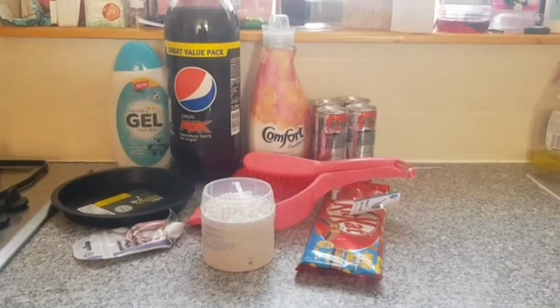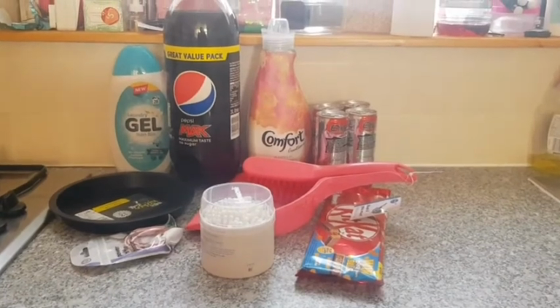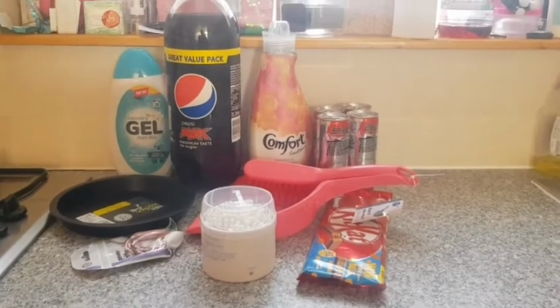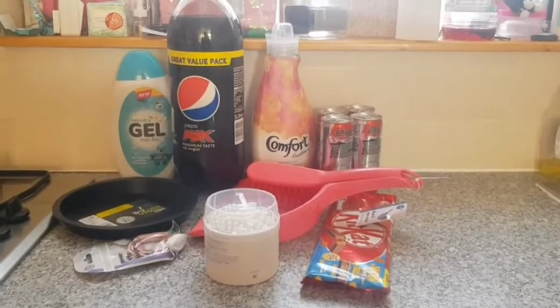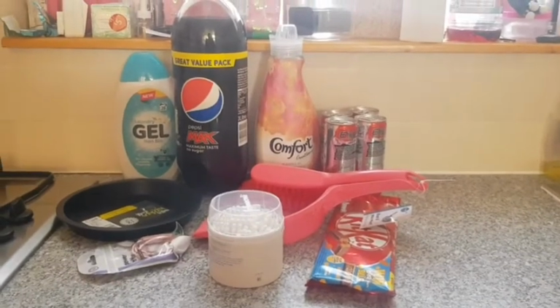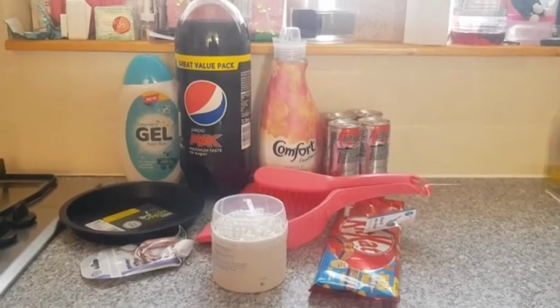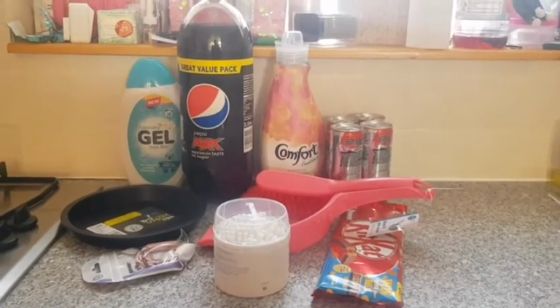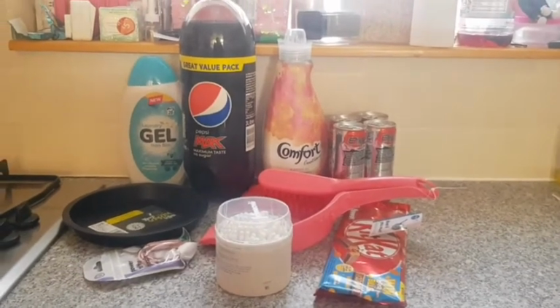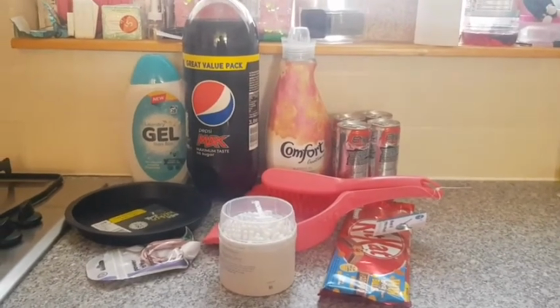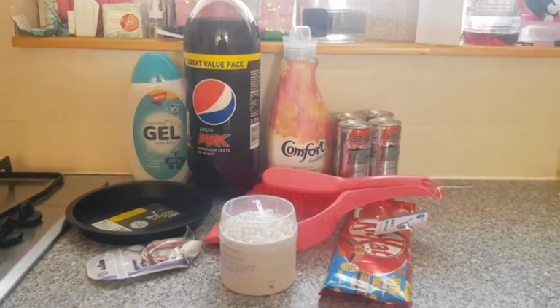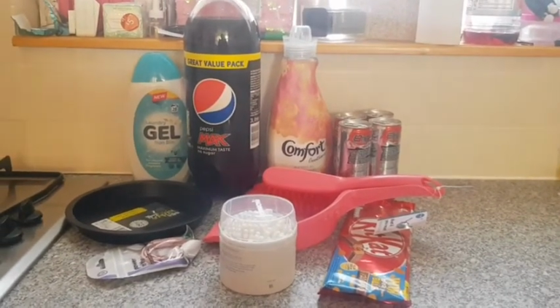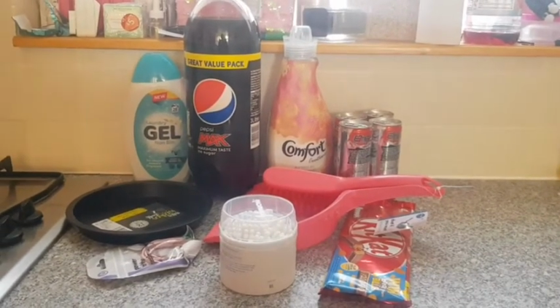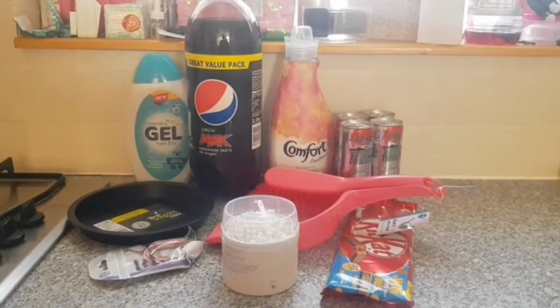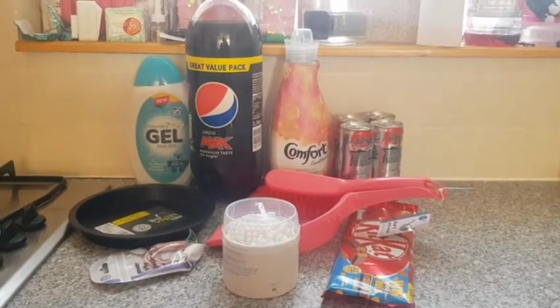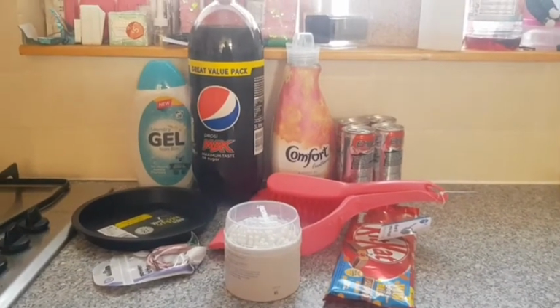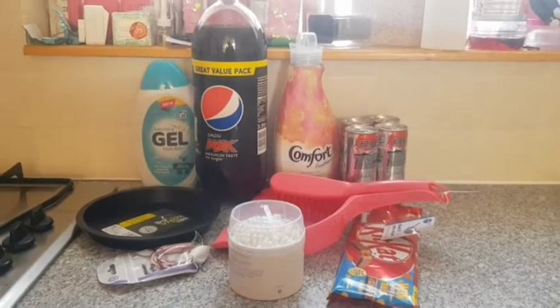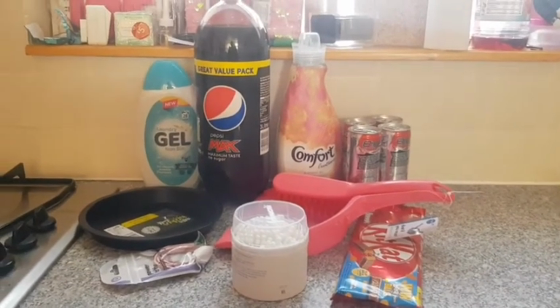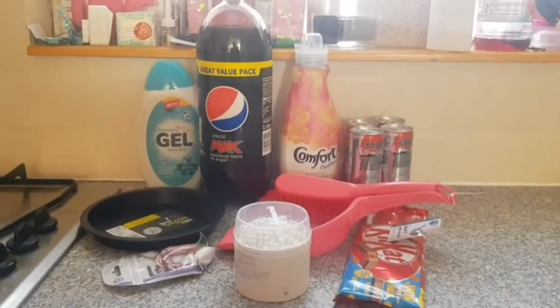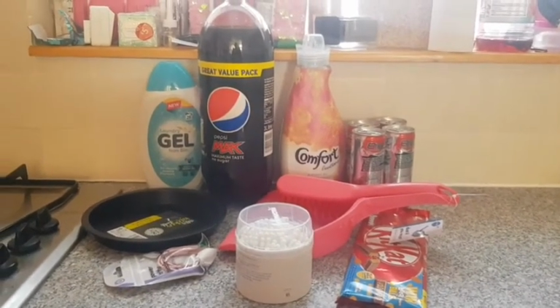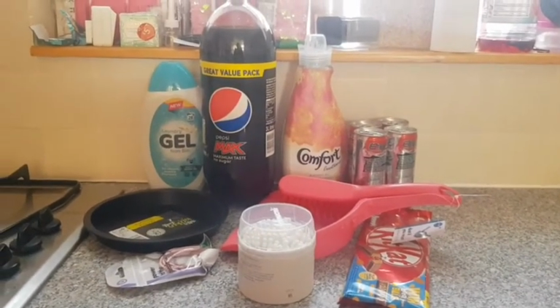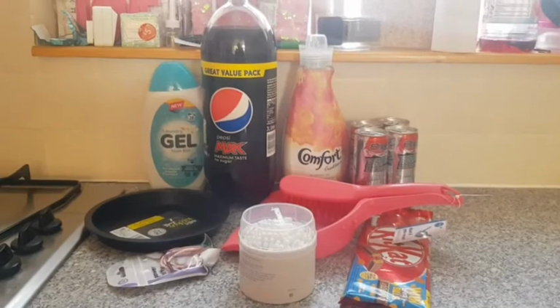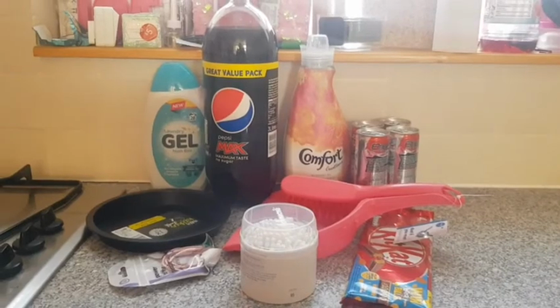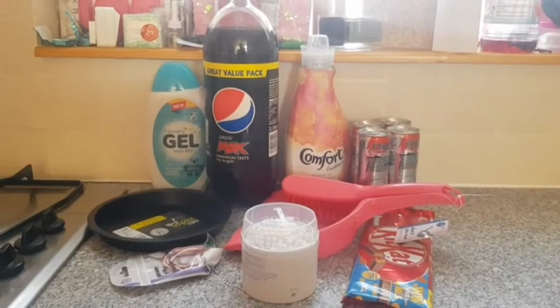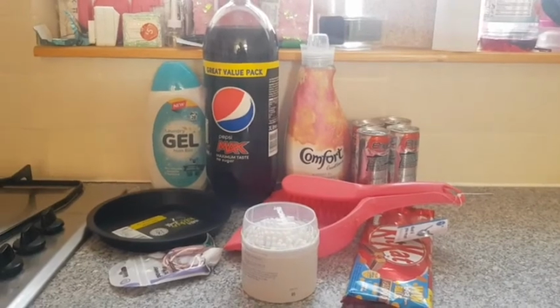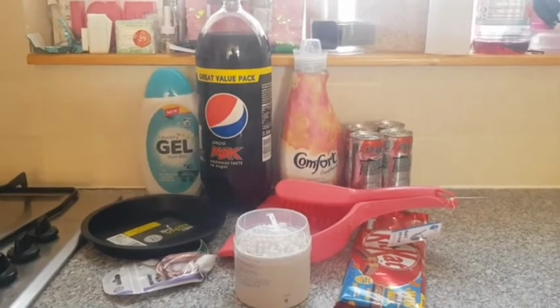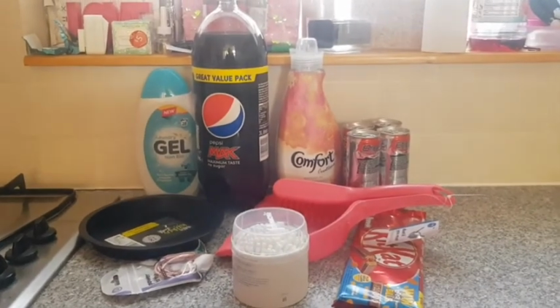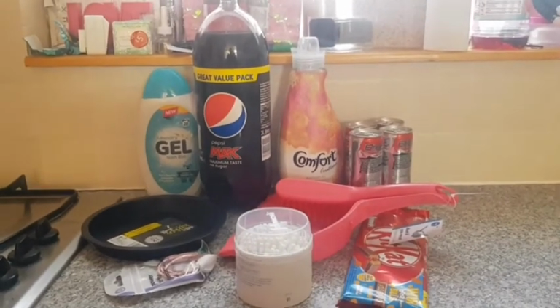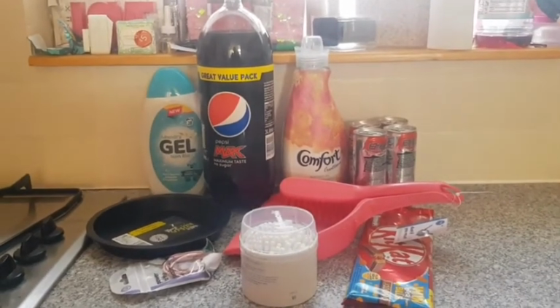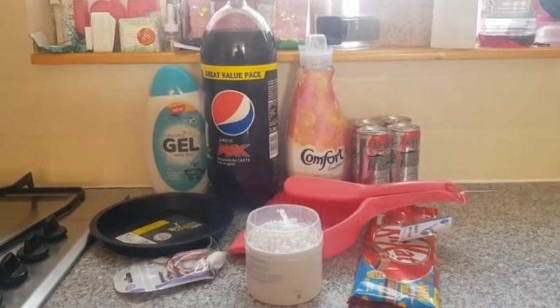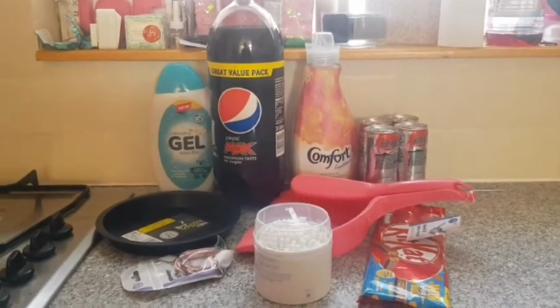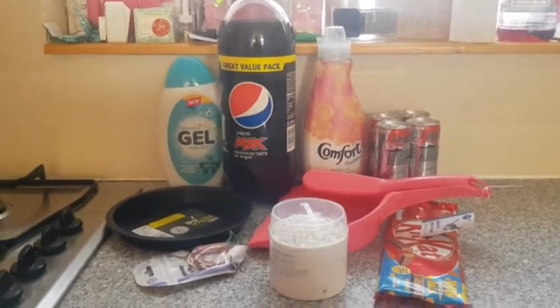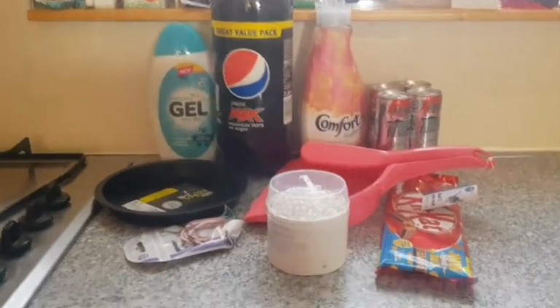Hi everyone. I would just like to share with you my Poundland haul. So let's see what I got this time.